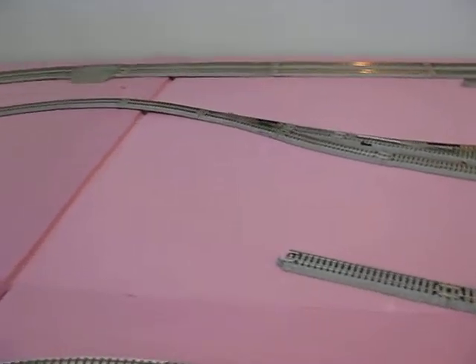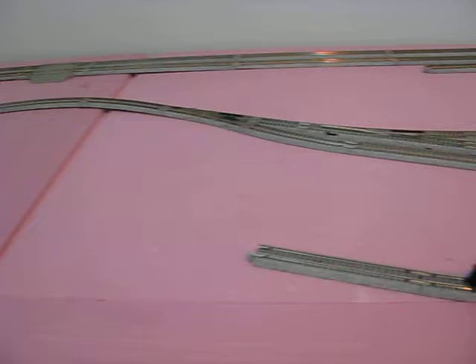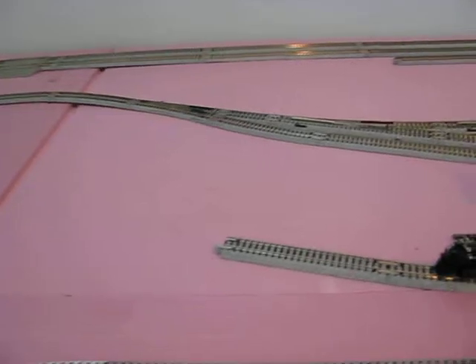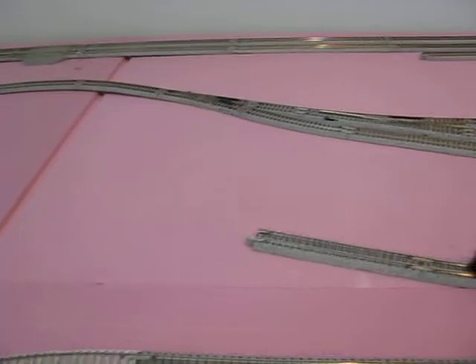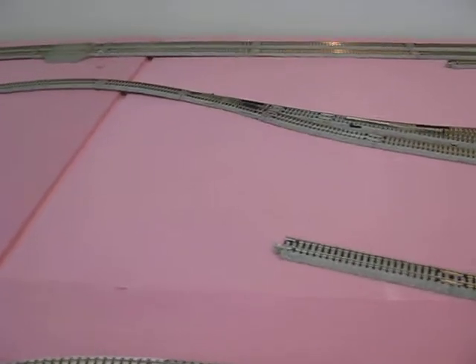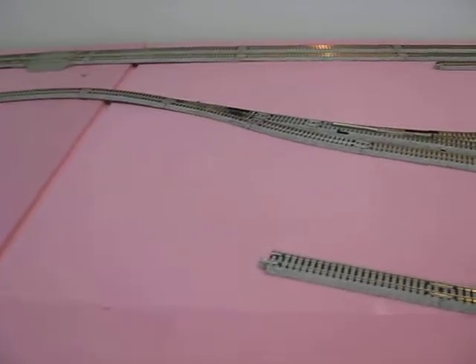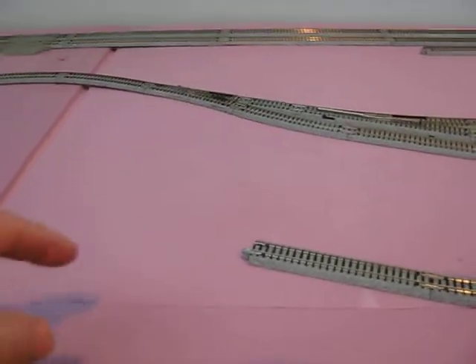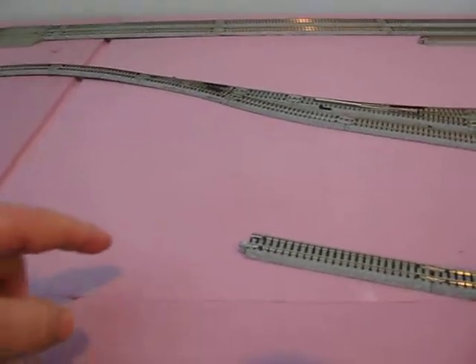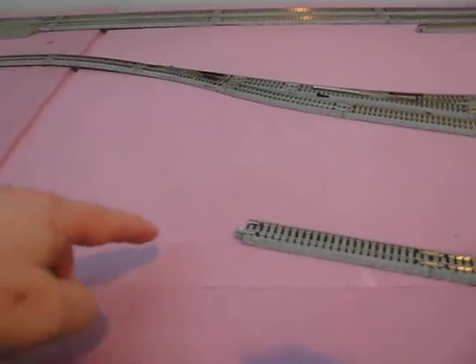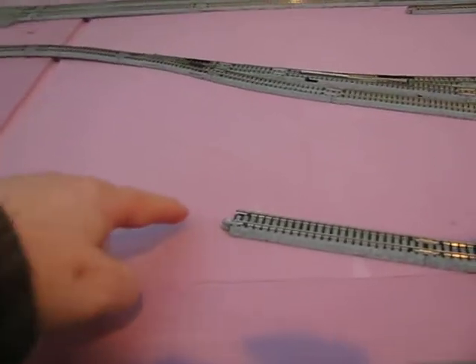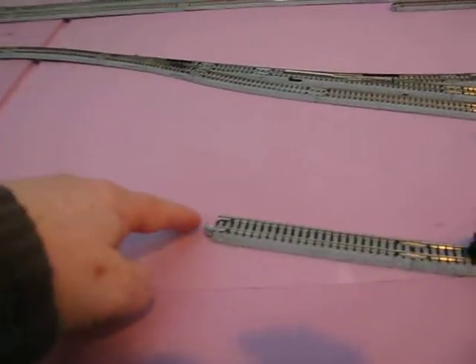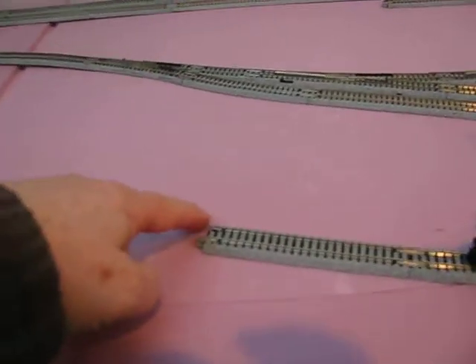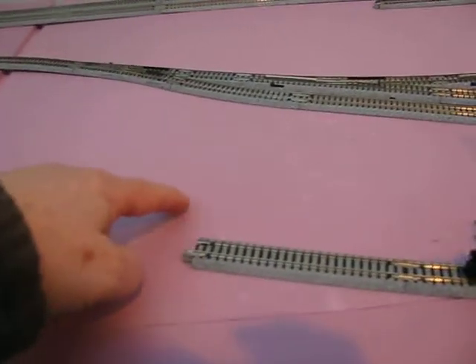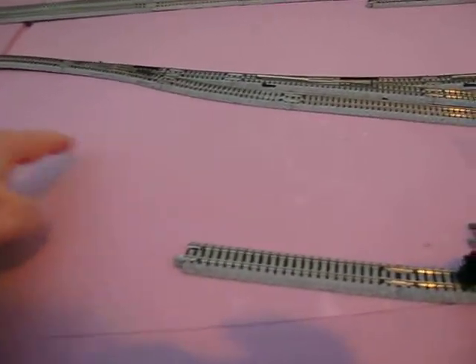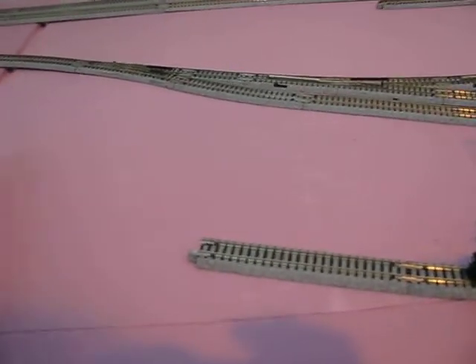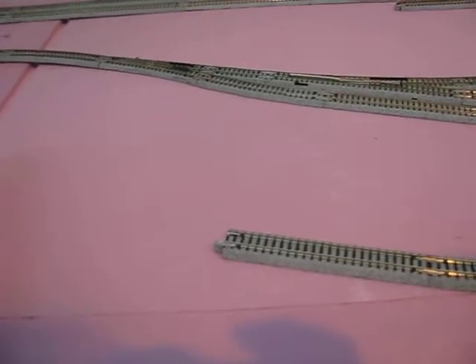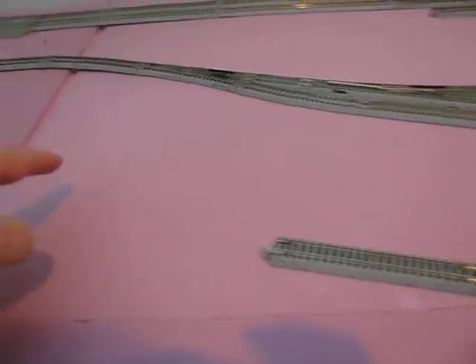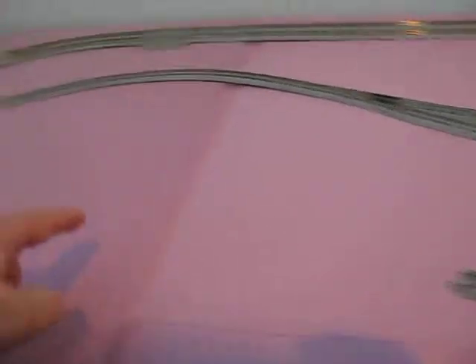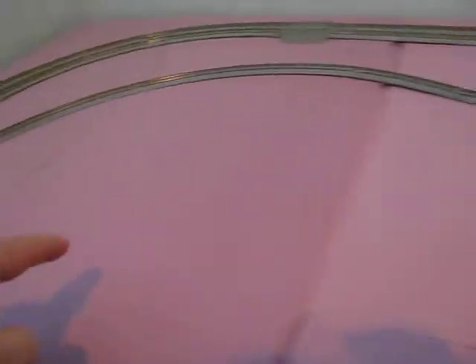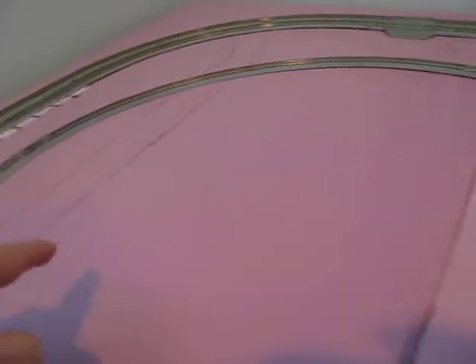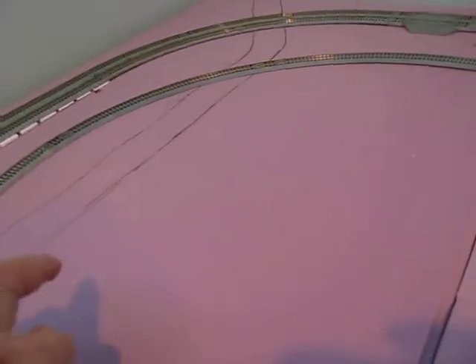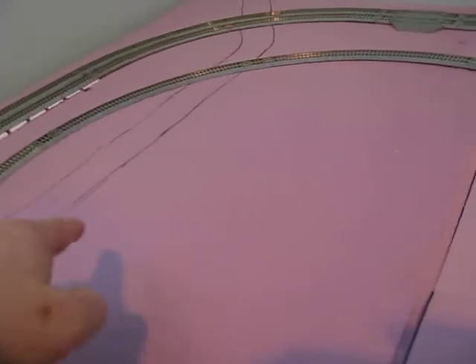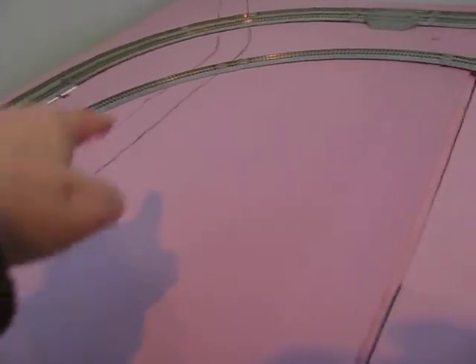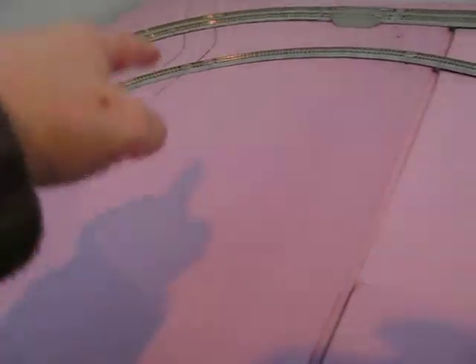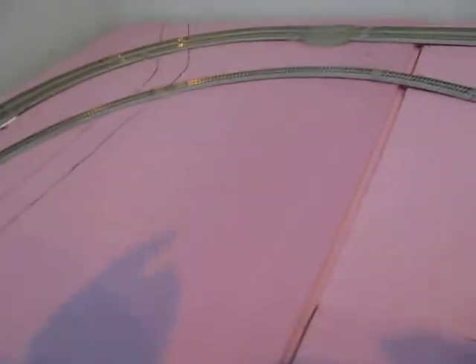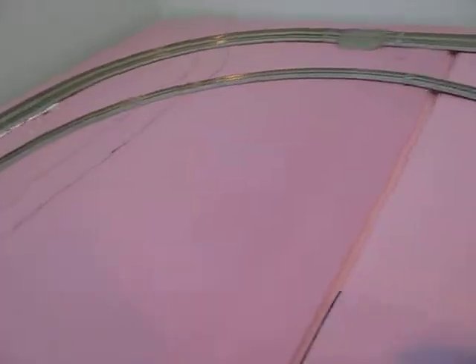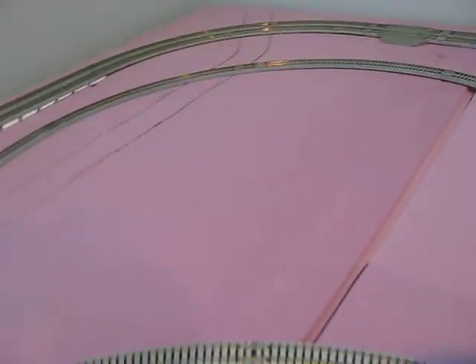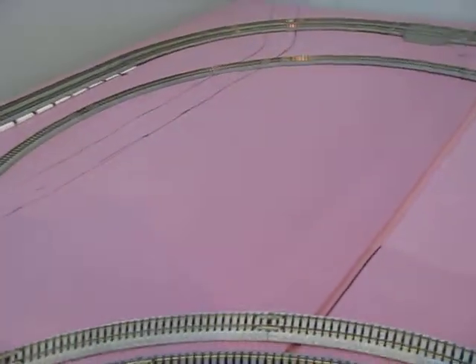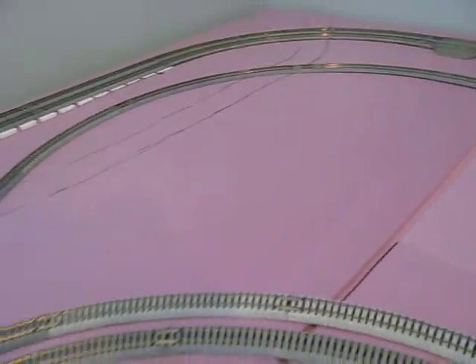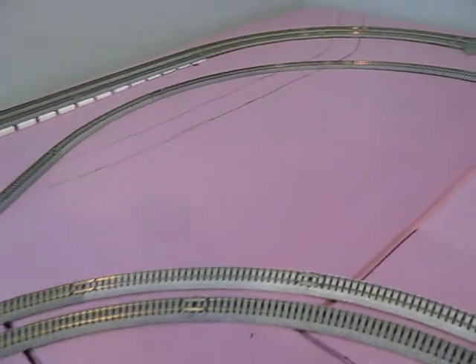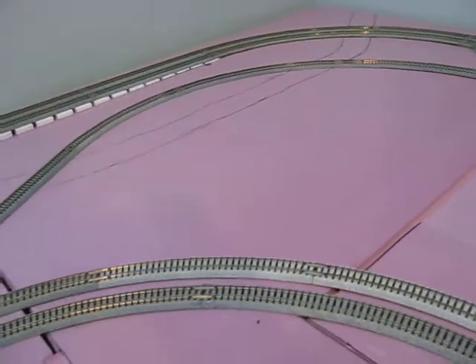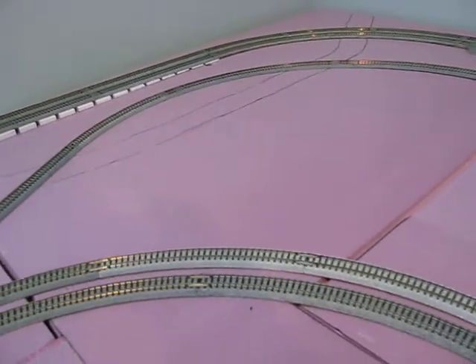We're looking here at where the turntable is going to go — right here. And the roundhouse right here. There's room to fit a 6-stall roundhouse.